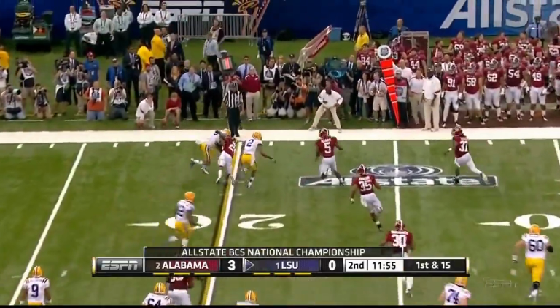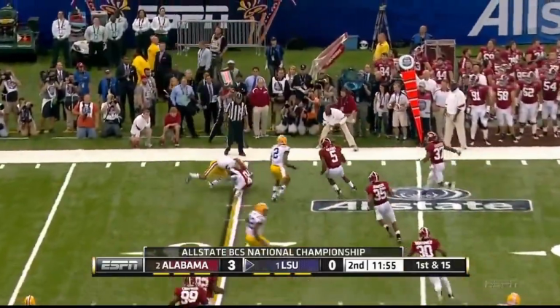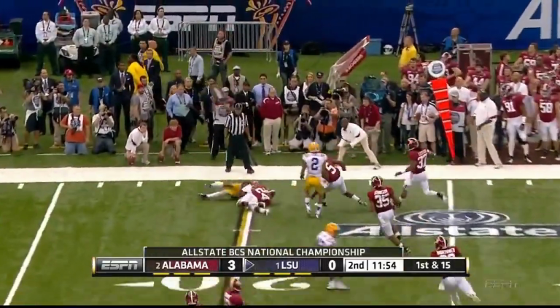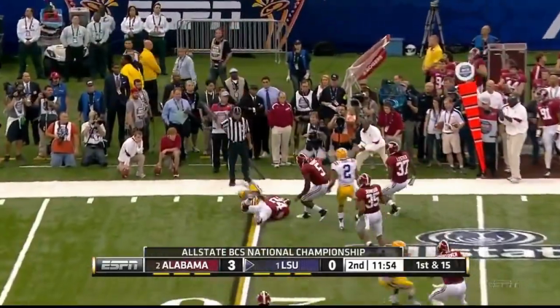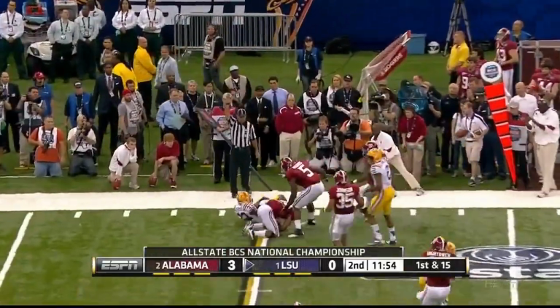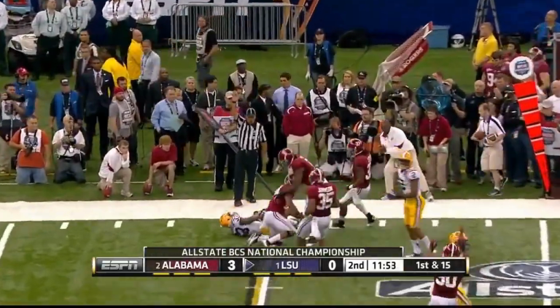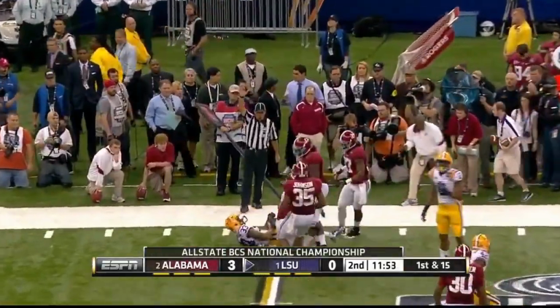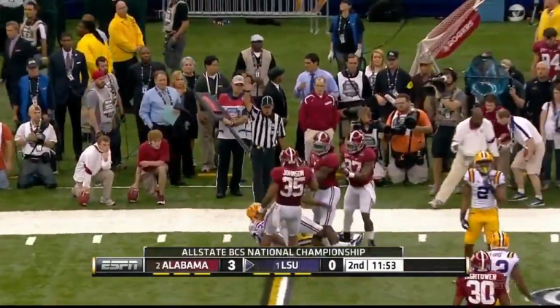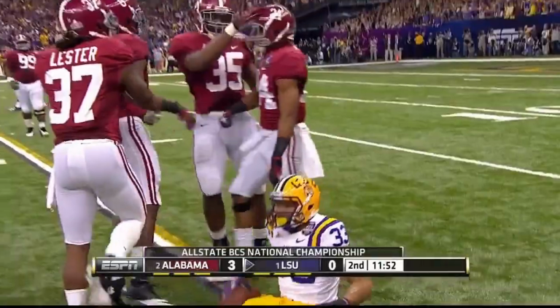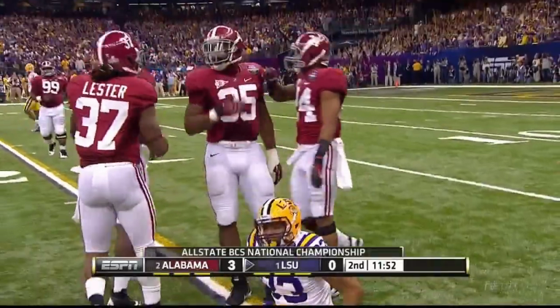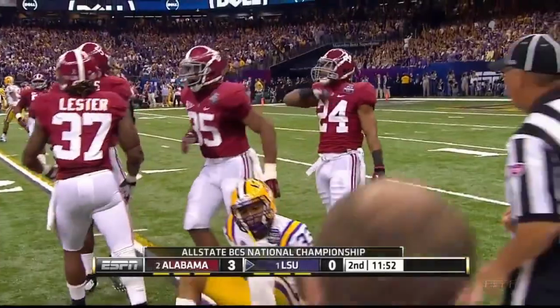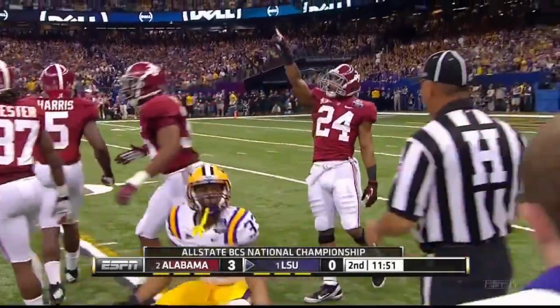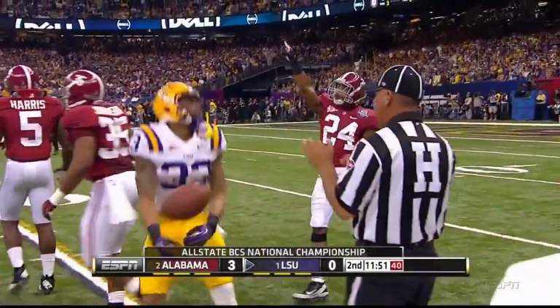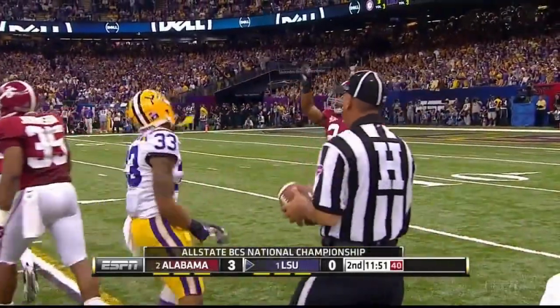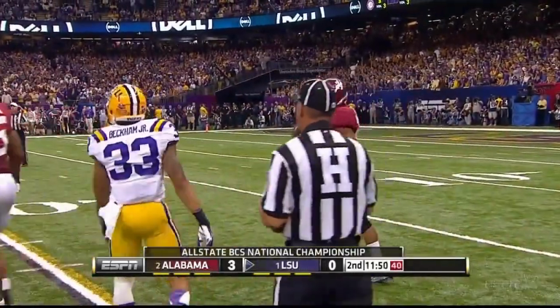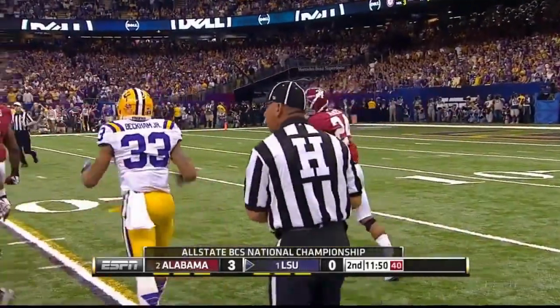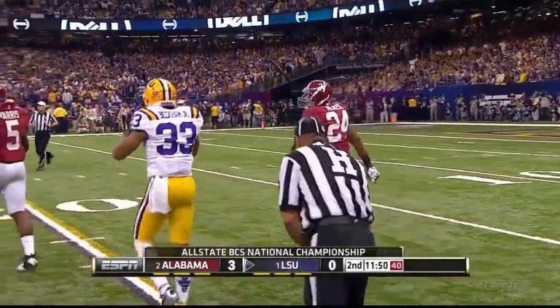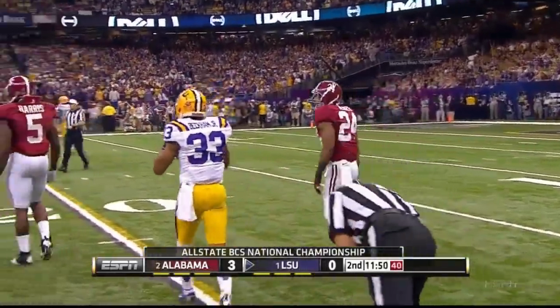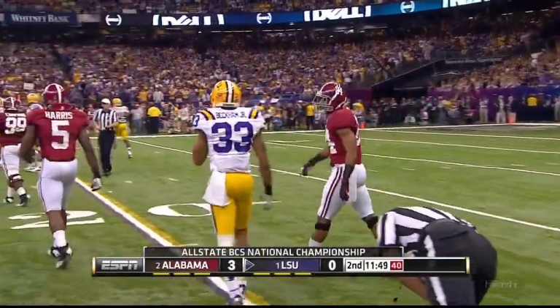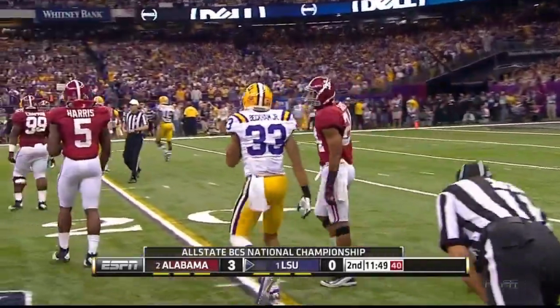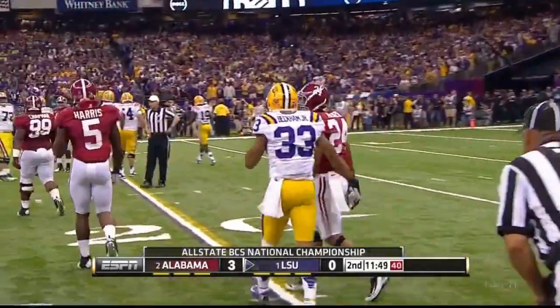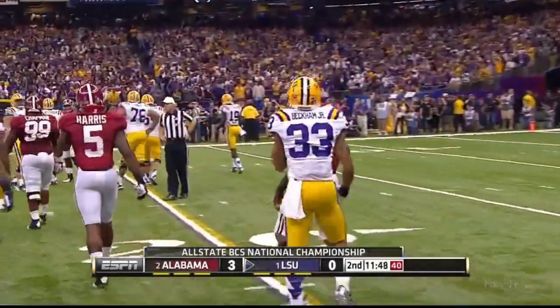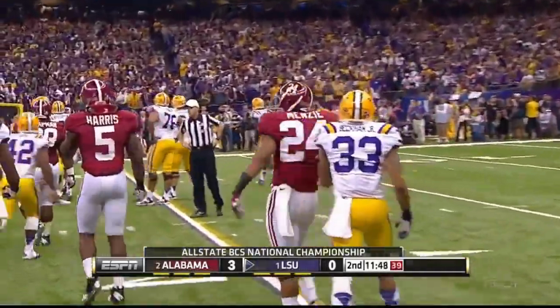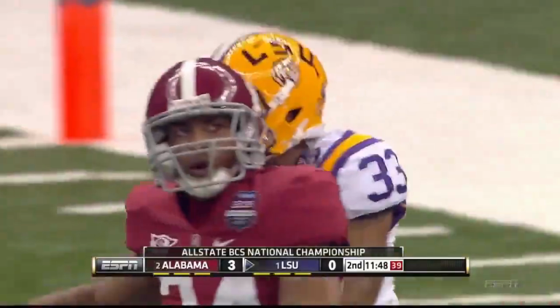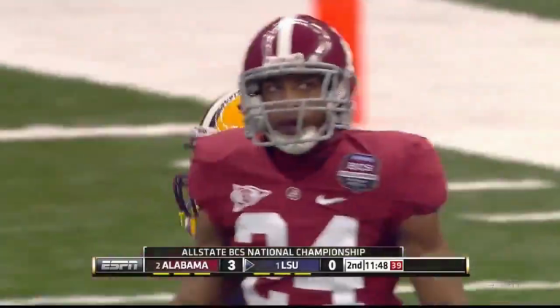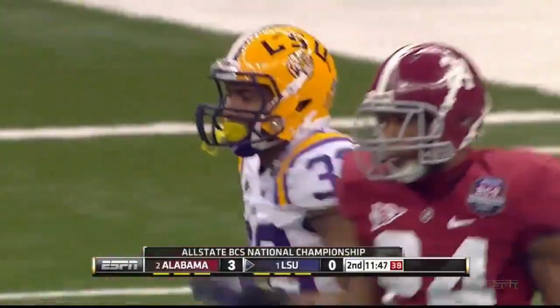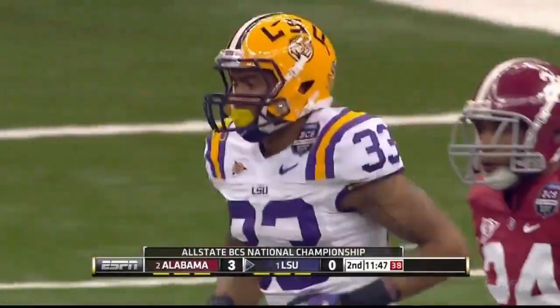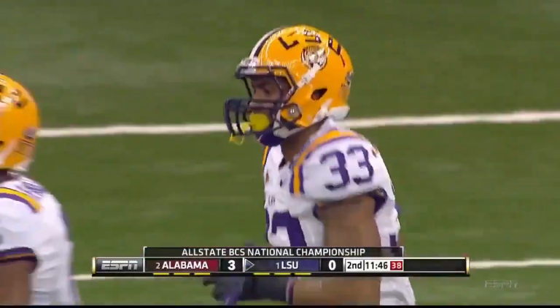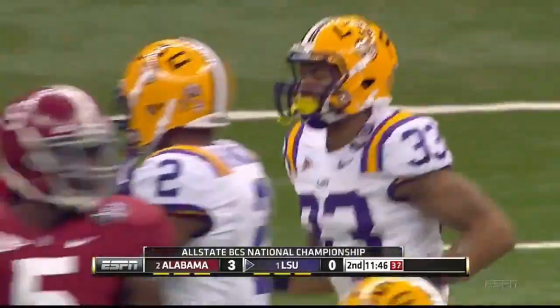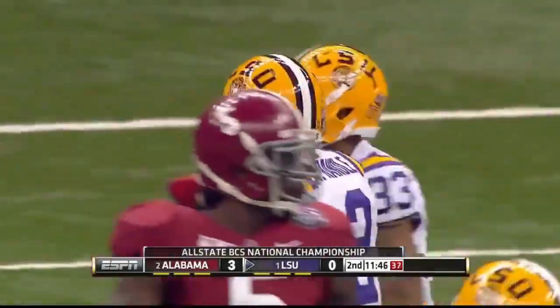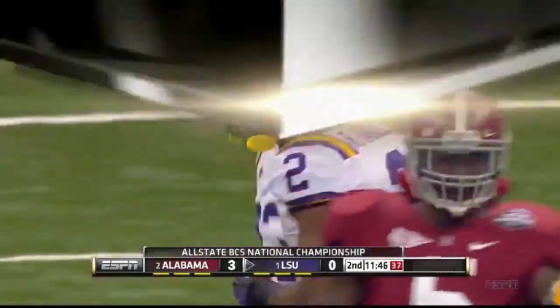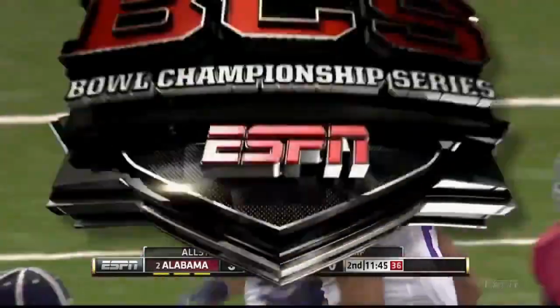Here's Beckham. They try to set a screen and nothing doing as Daquan Menzie, the corner, came up and made a fine play.